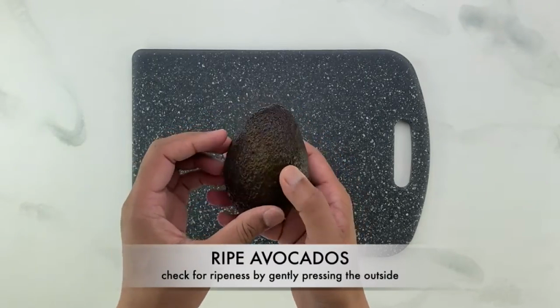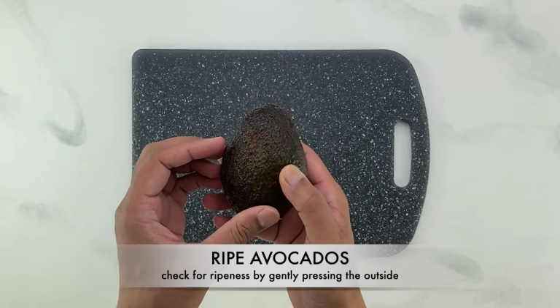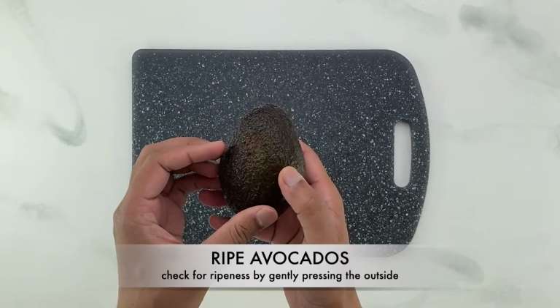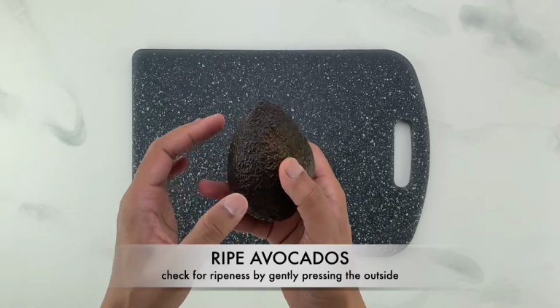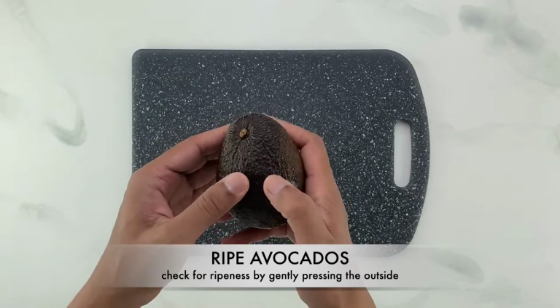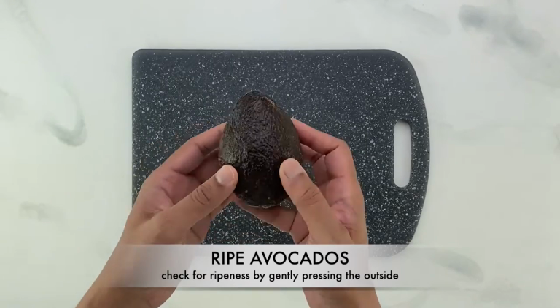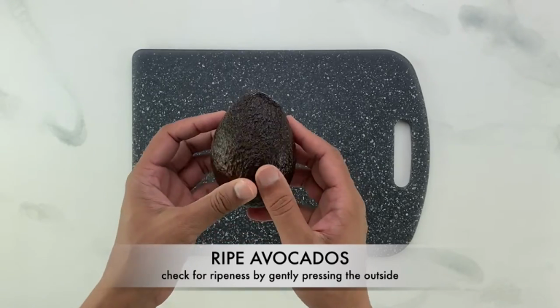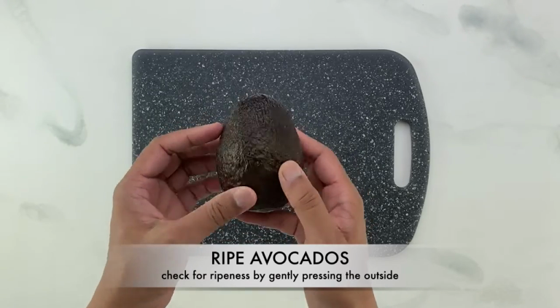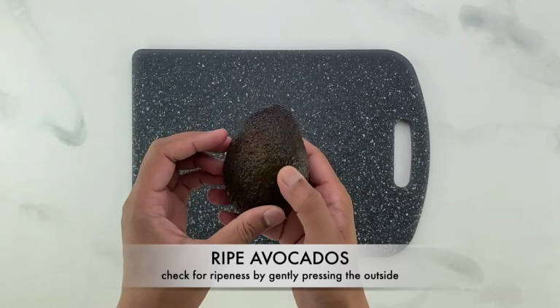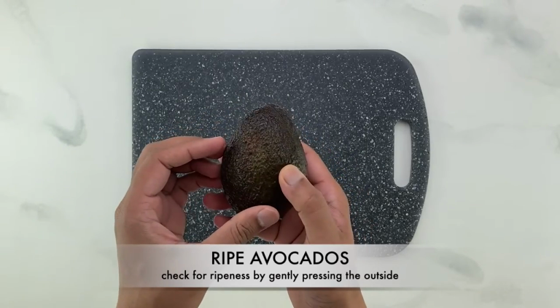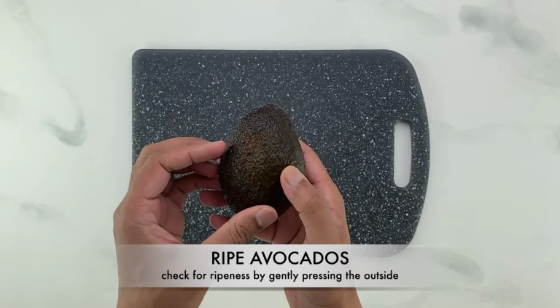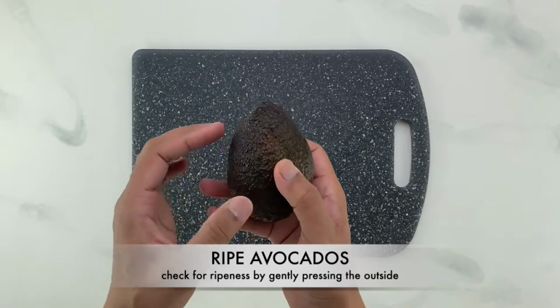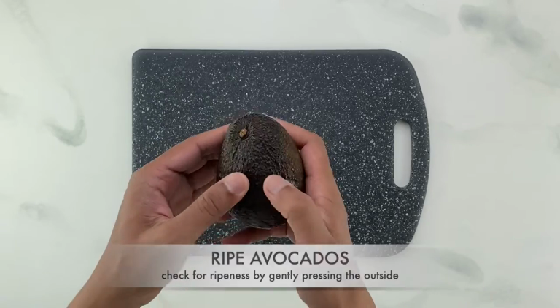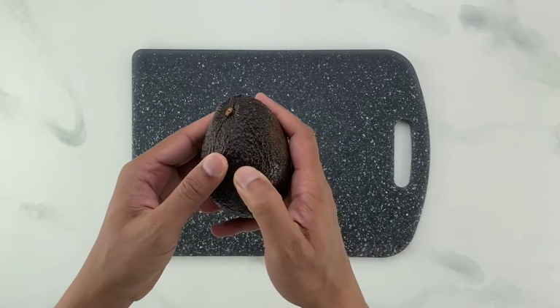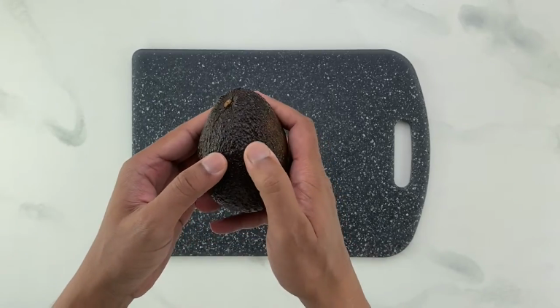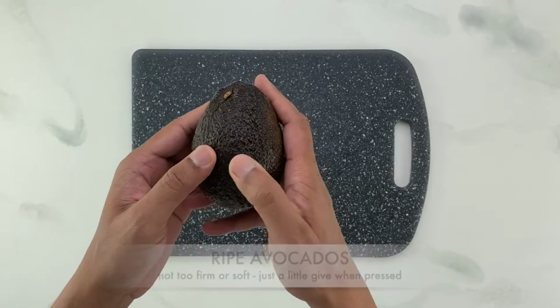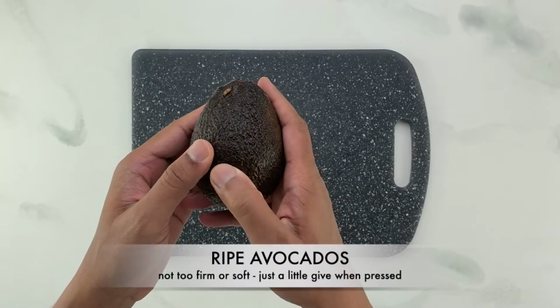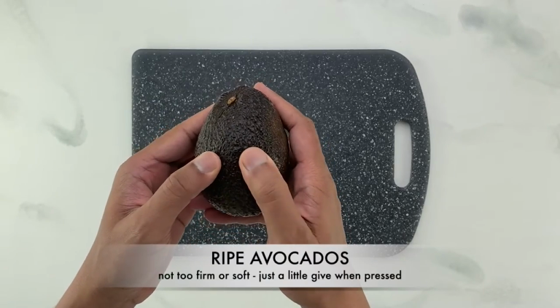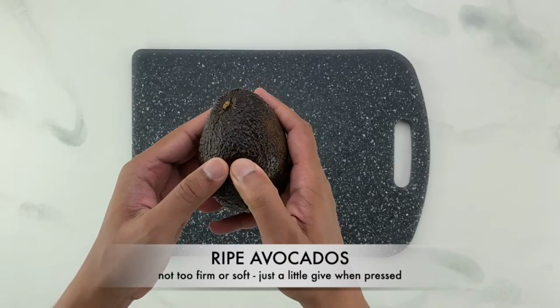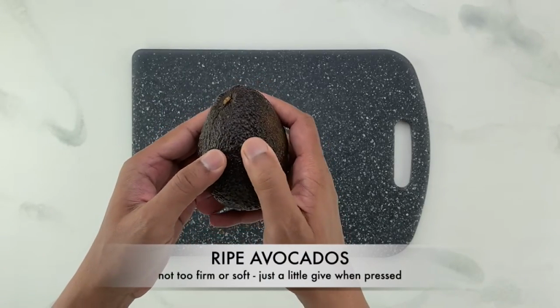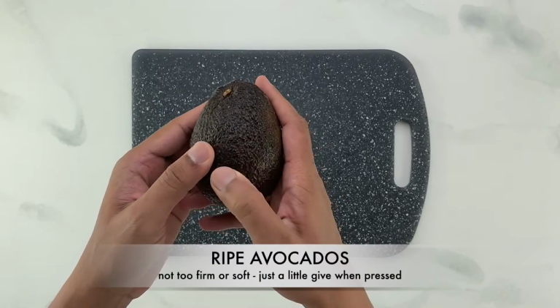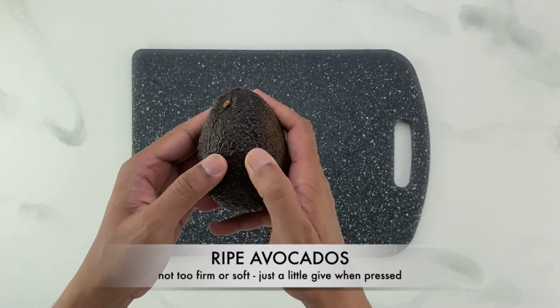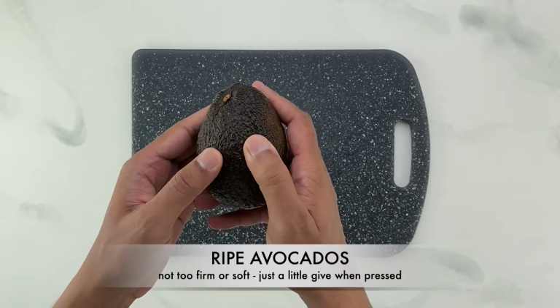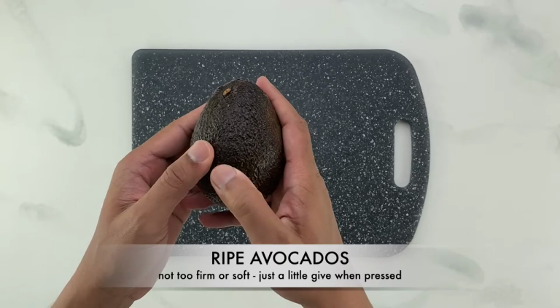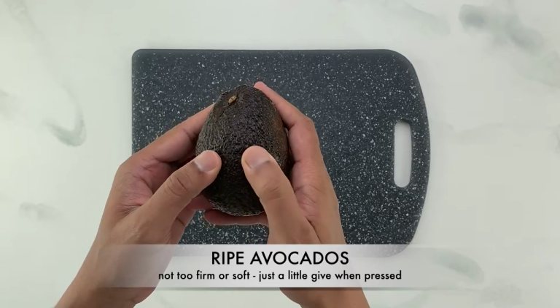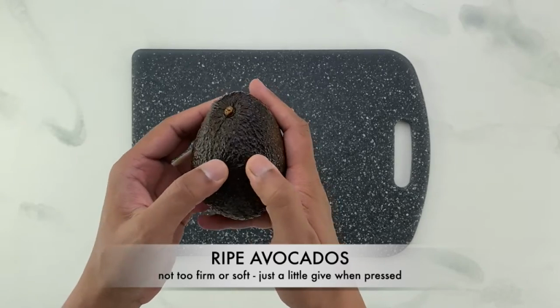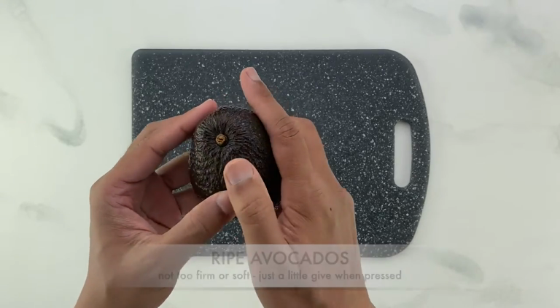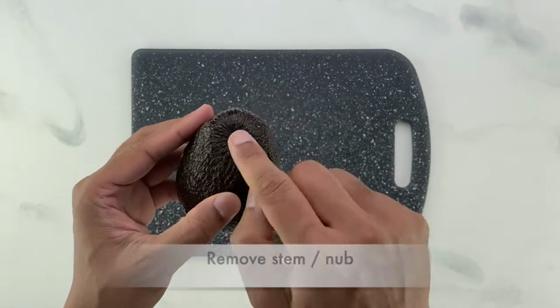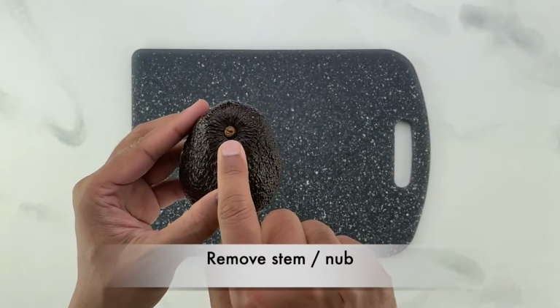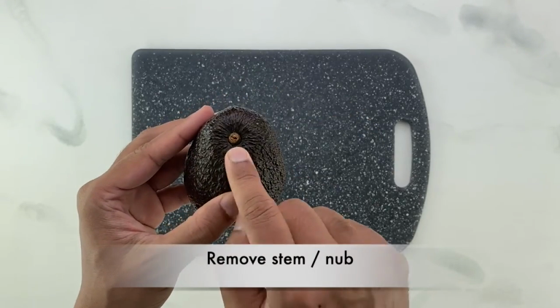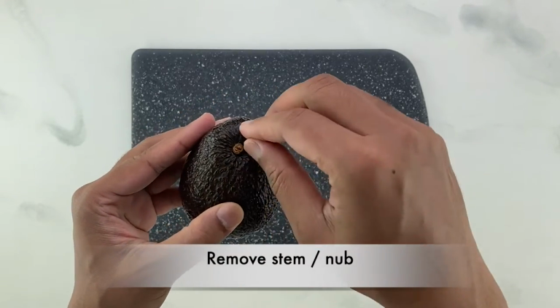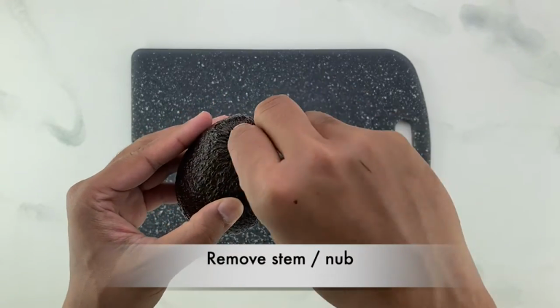The only non-negotiable thing you need to make a good guacamole is perfectly ripe avocados. Check for ripeness by gently pressing the outside of the avocados — they shouldn't be too firm or too soft. They should have just a little give when pressed.